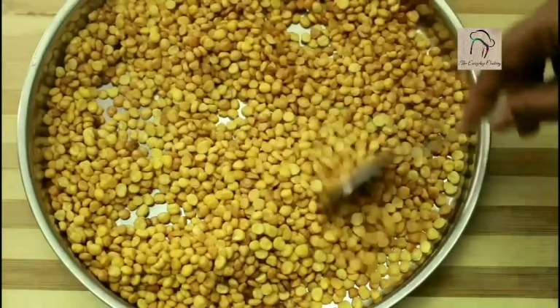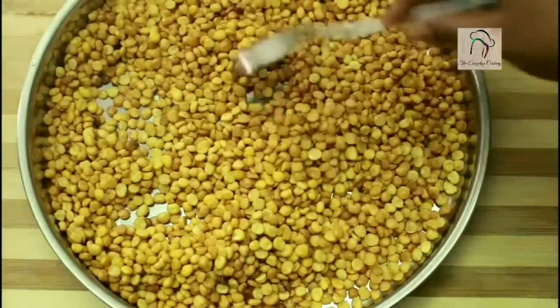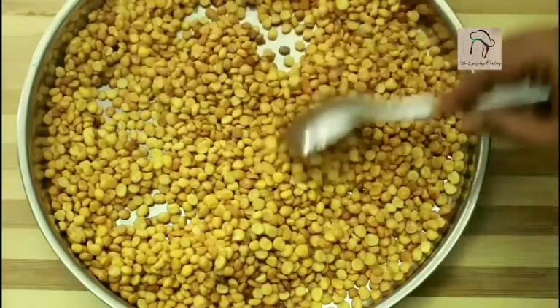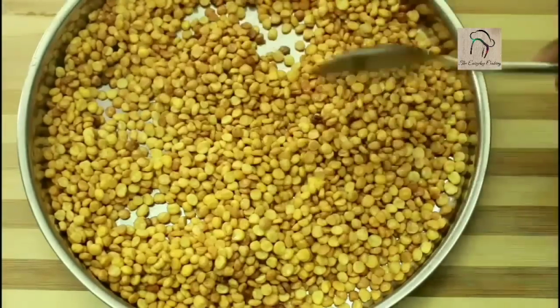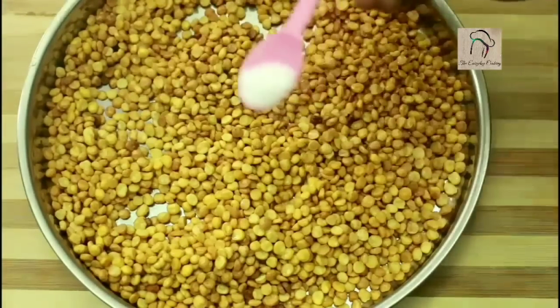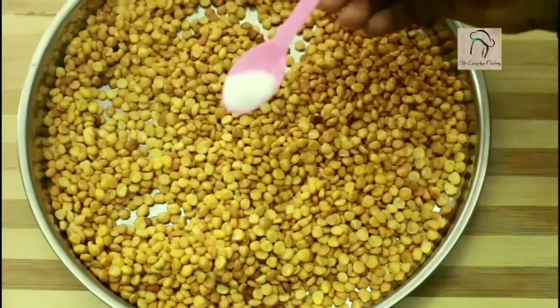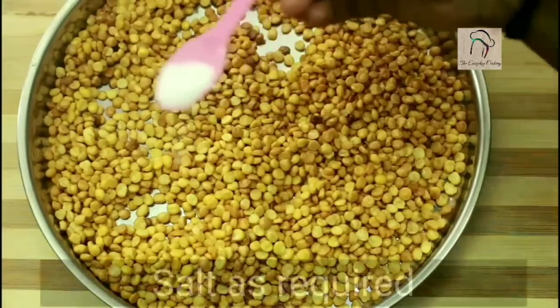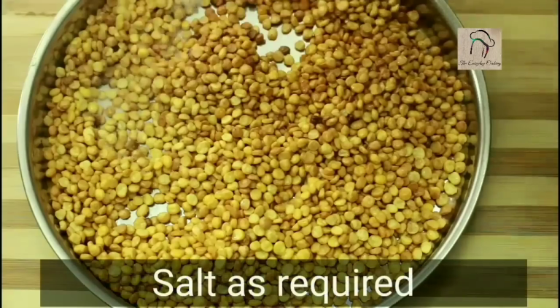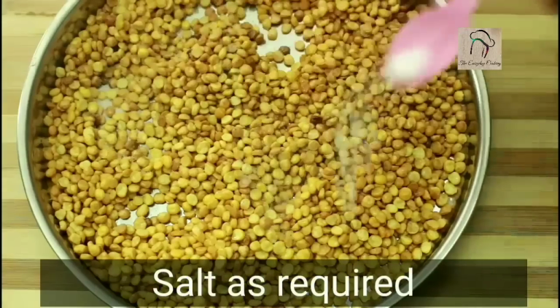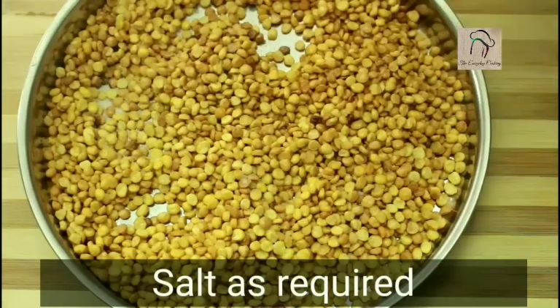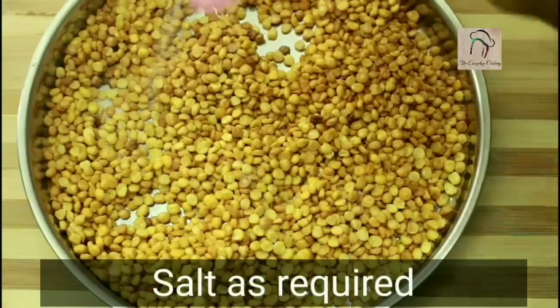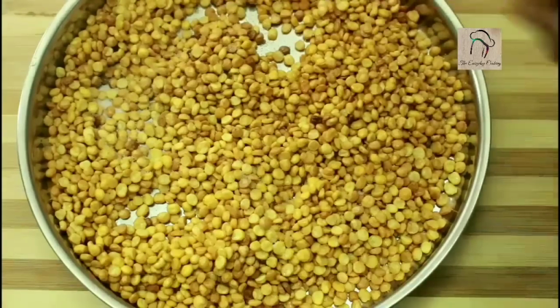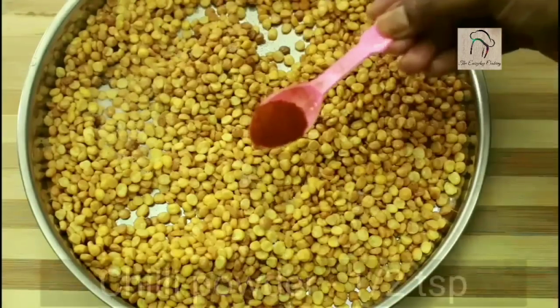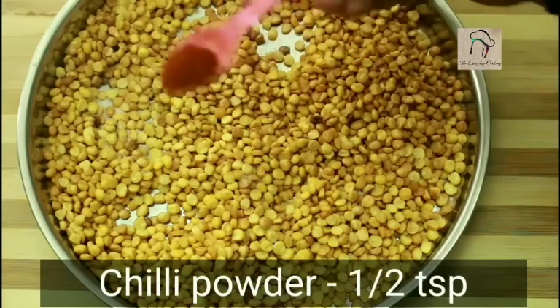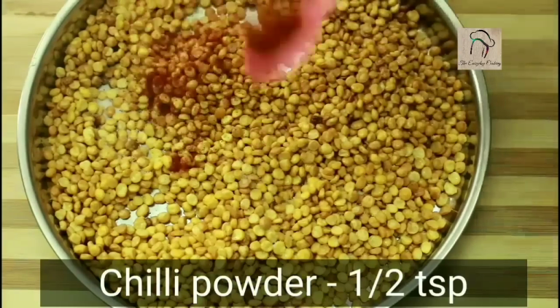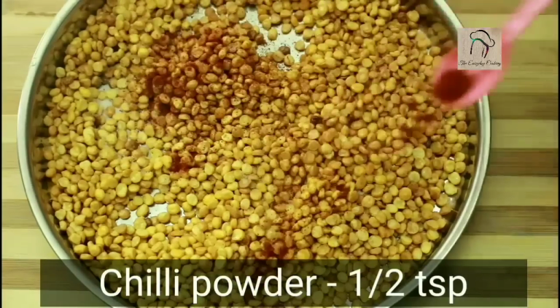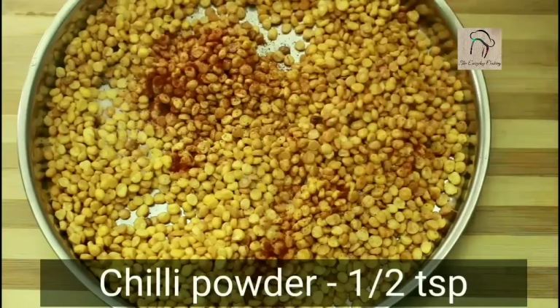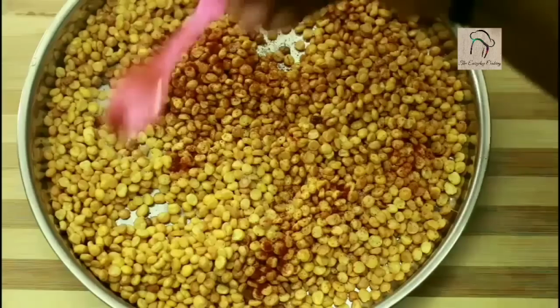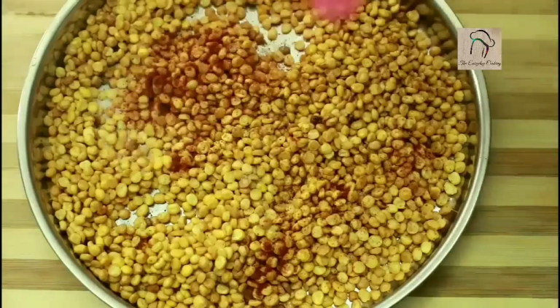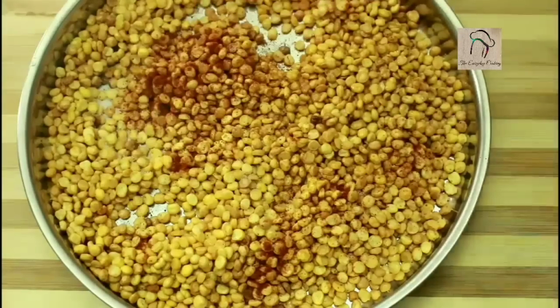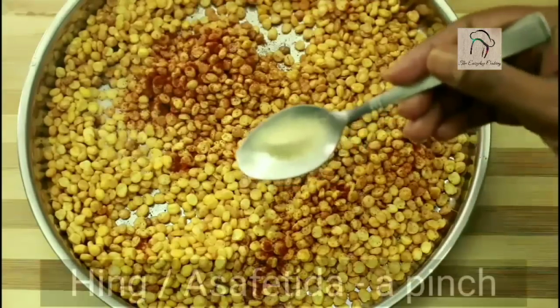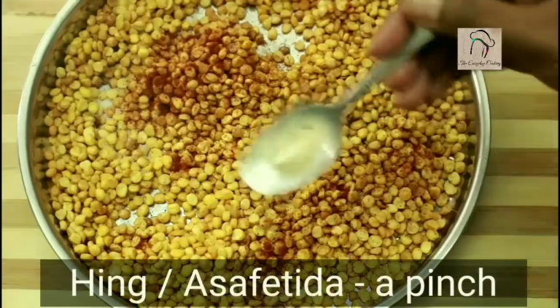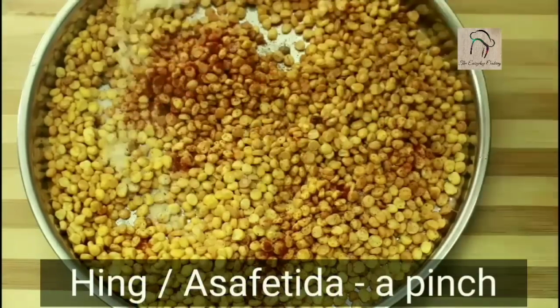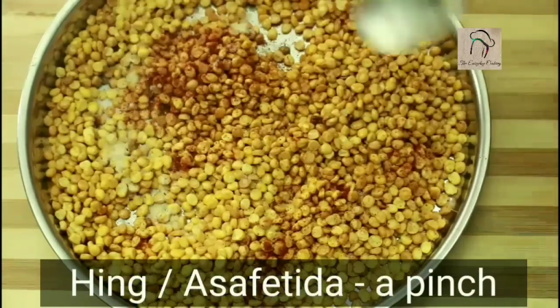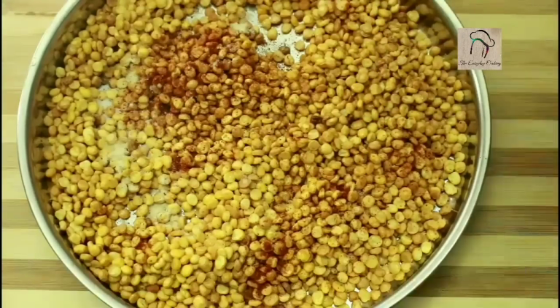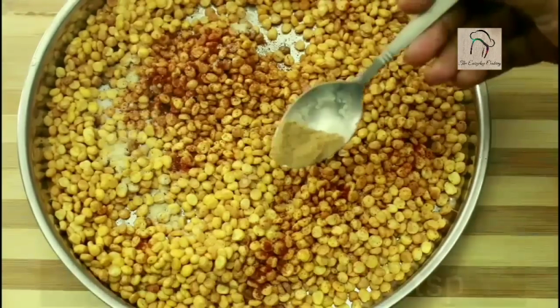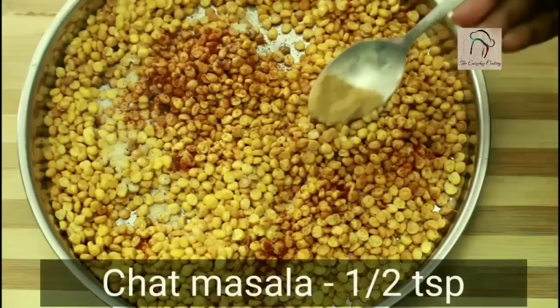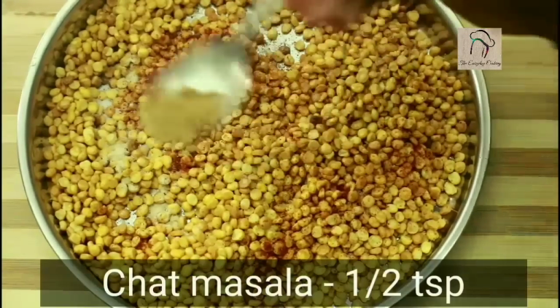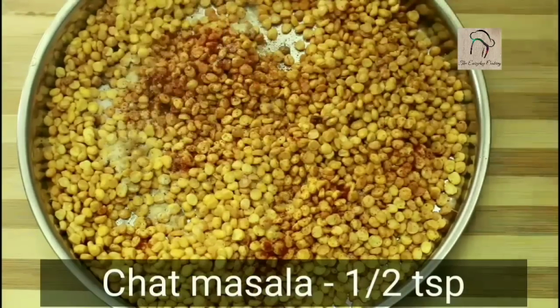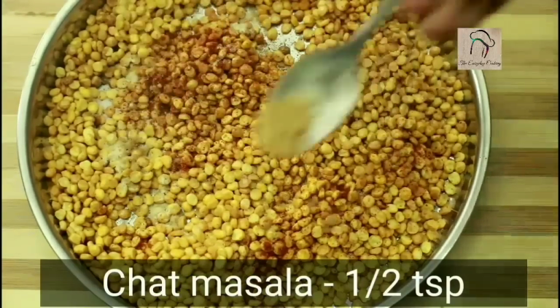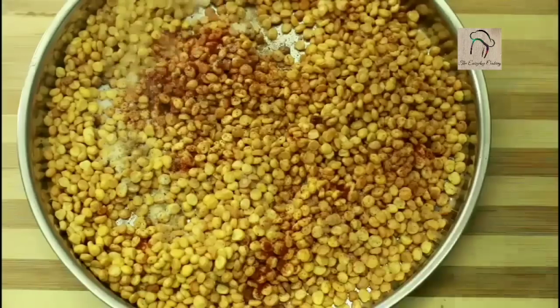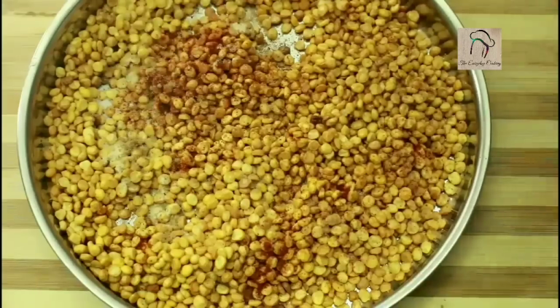Let us add the masalas before it cools down — a little amount of salt, half a teaspoon of chili powder, a big pinch of asafoetida that is hing, and half a teaspoon of chaat masala. Give a nice mix.